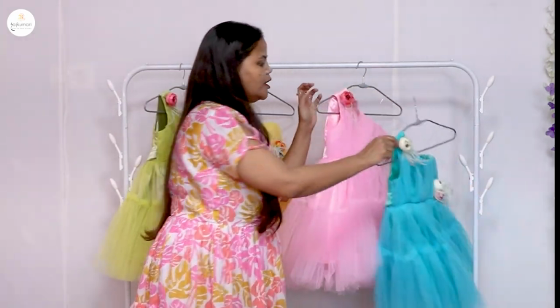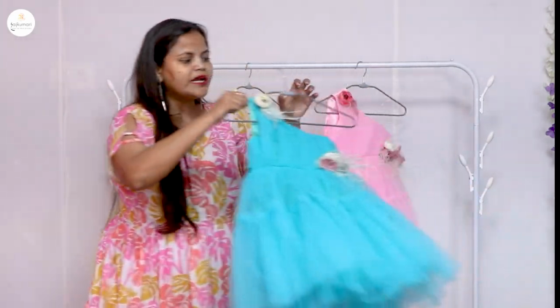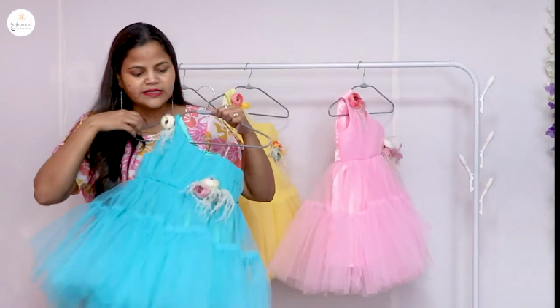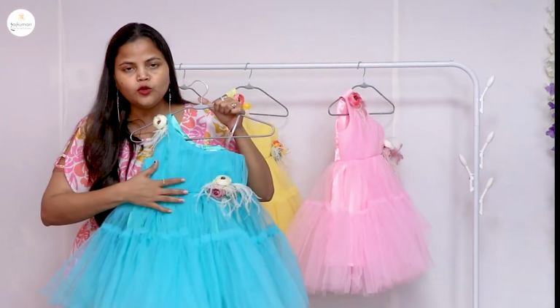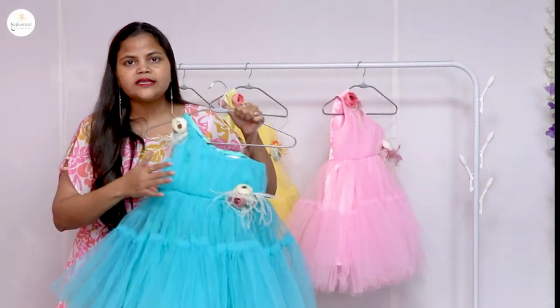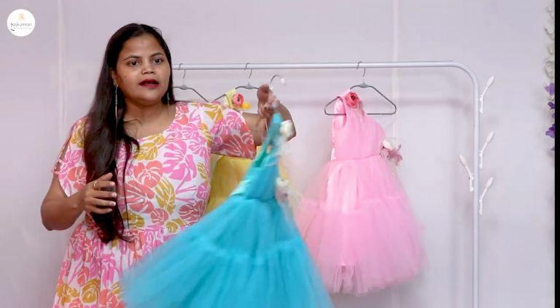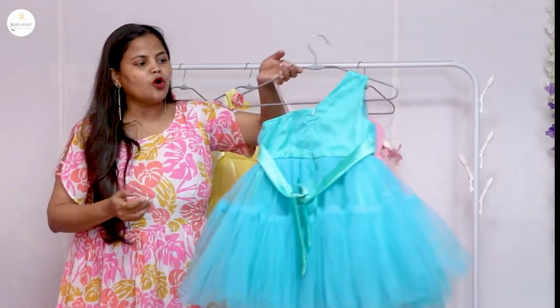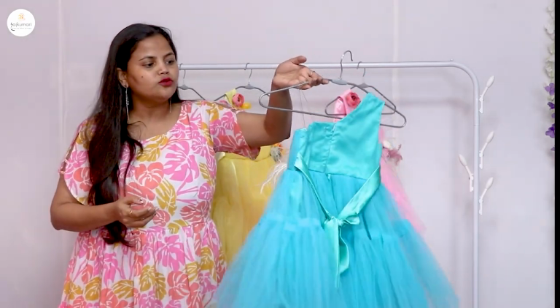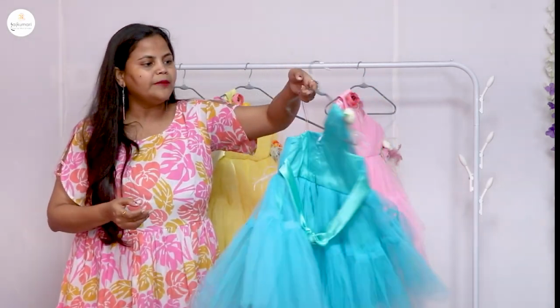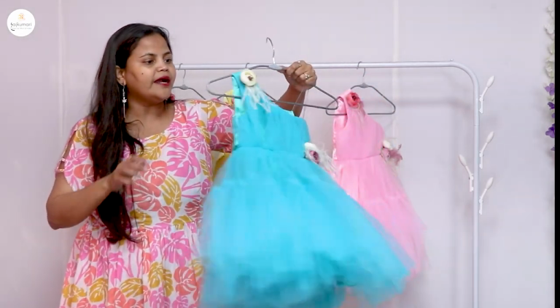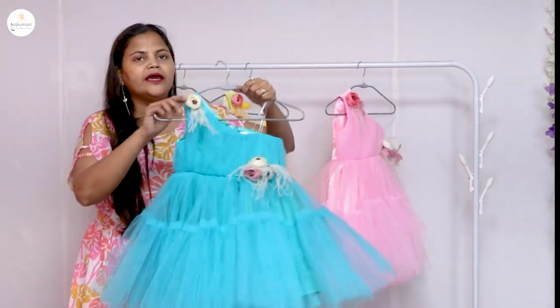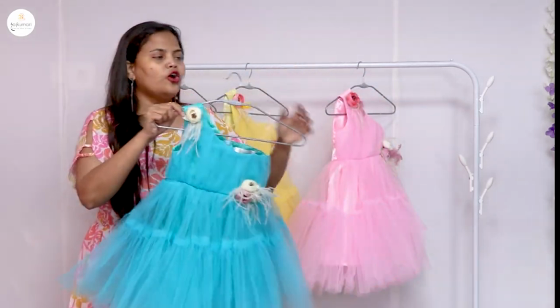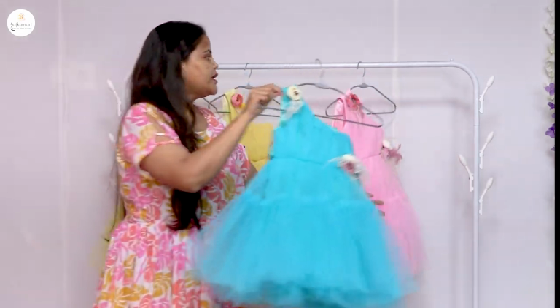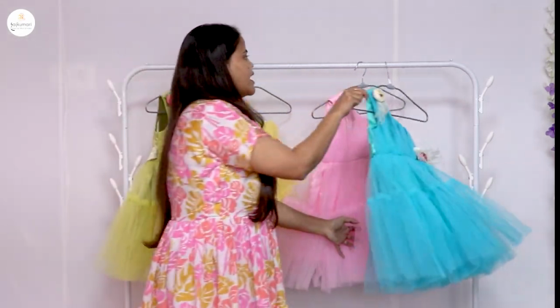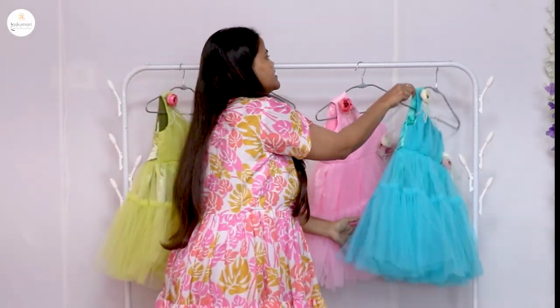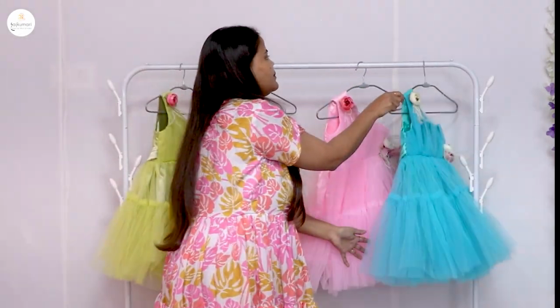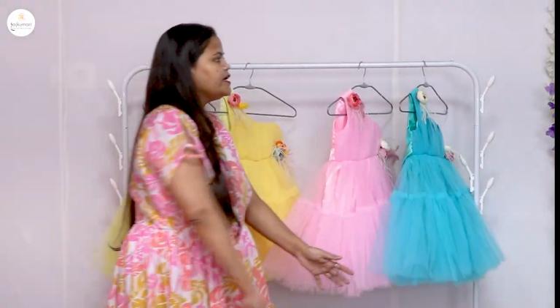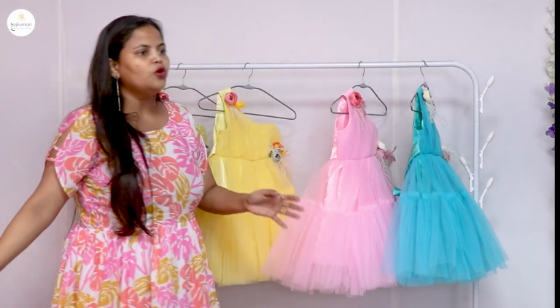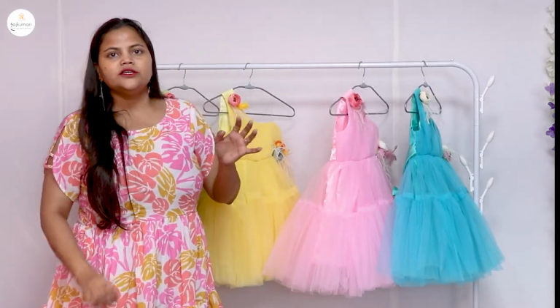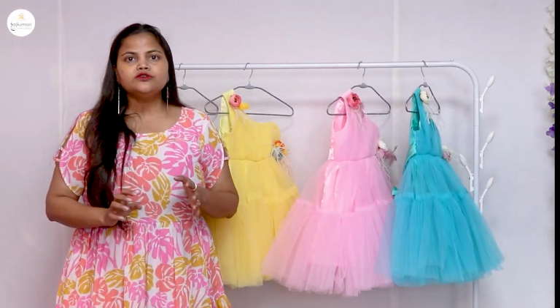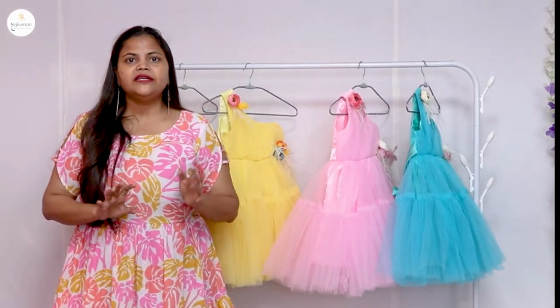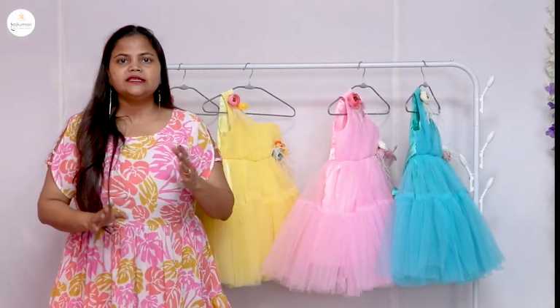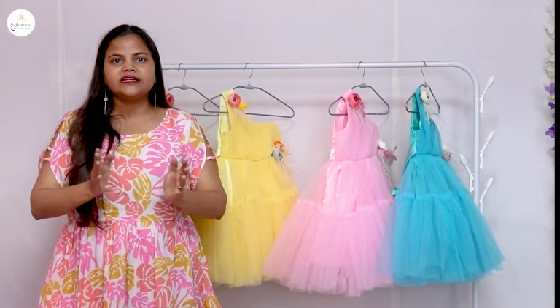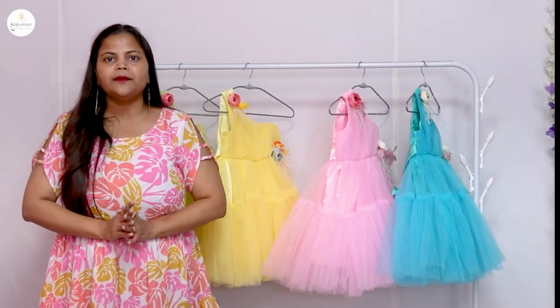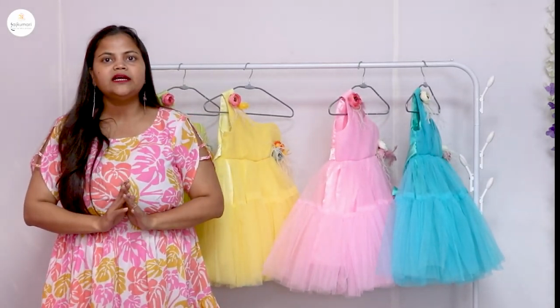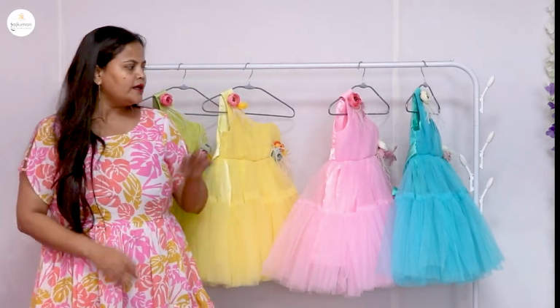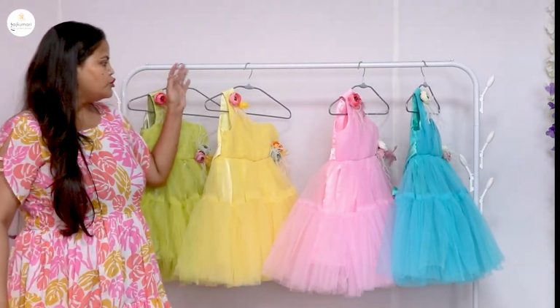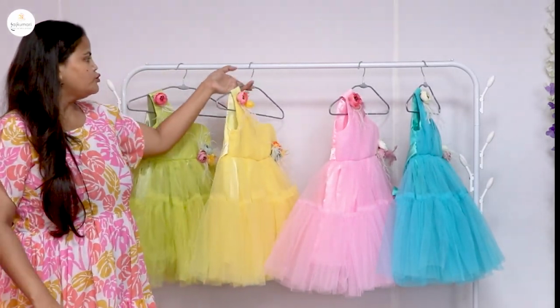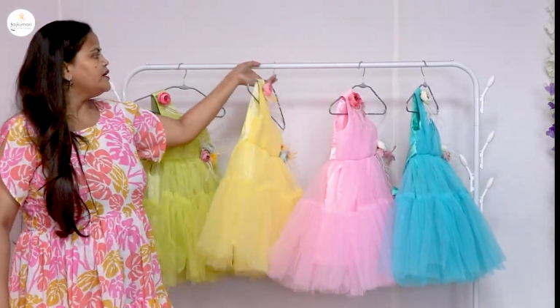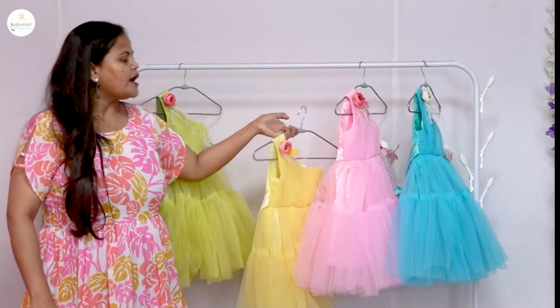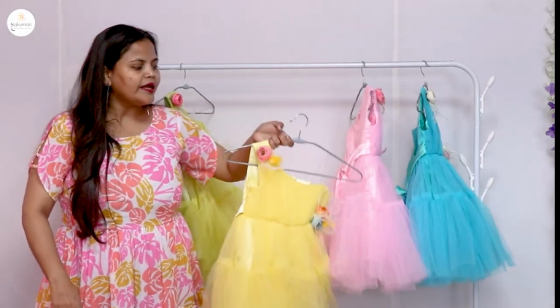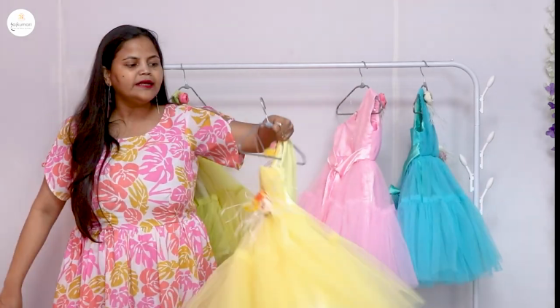The second color is sky blue, which is also very beautiful. These dresses are available in all sizes. You can buy sizes ranging from 0 to 7 years. We deal with the 0 to 7 year size range.